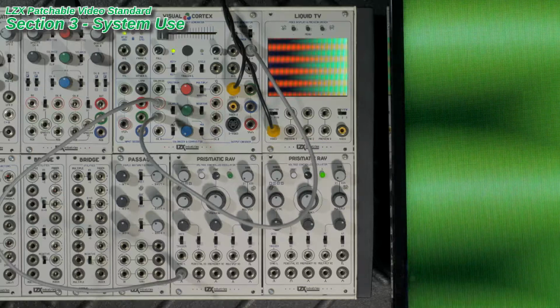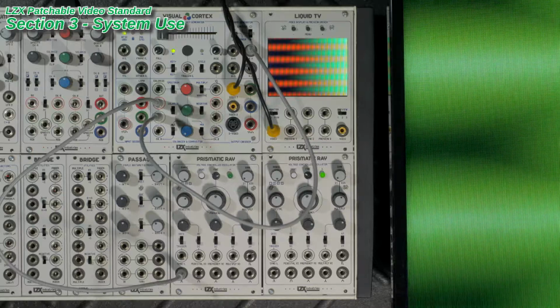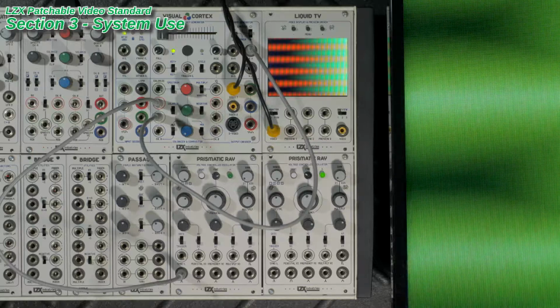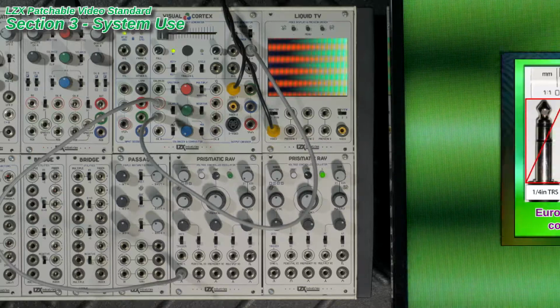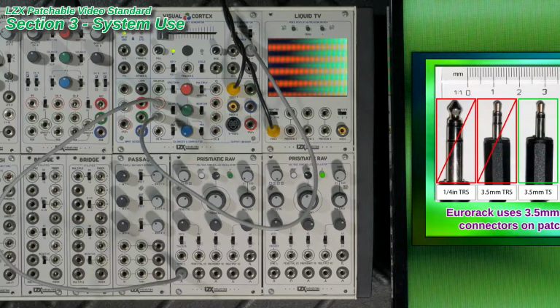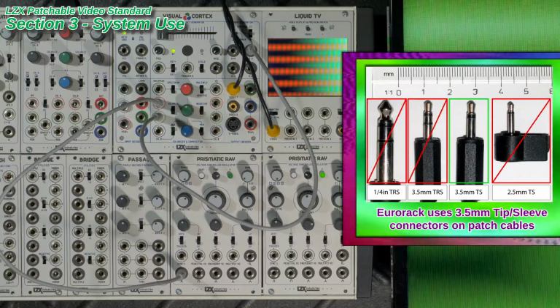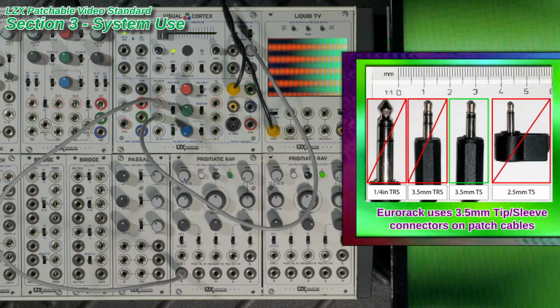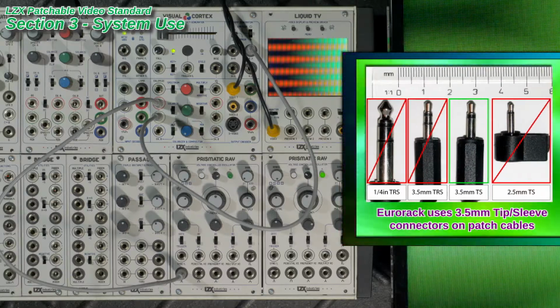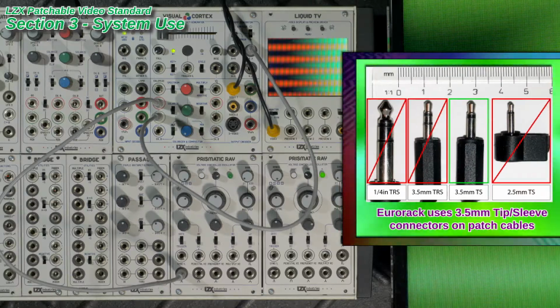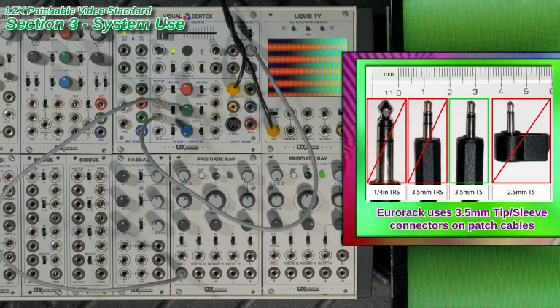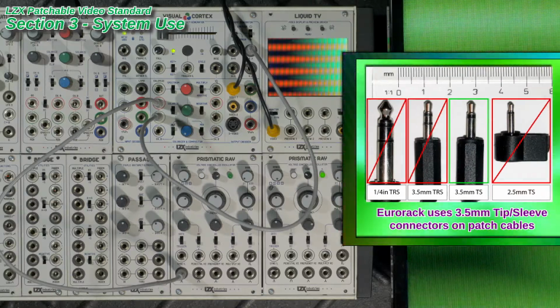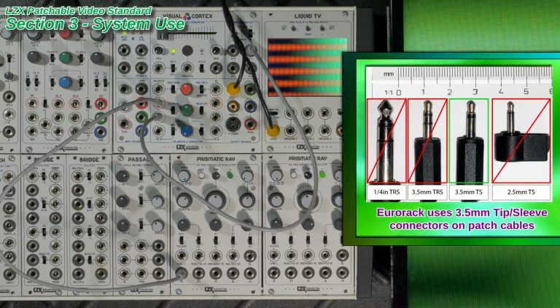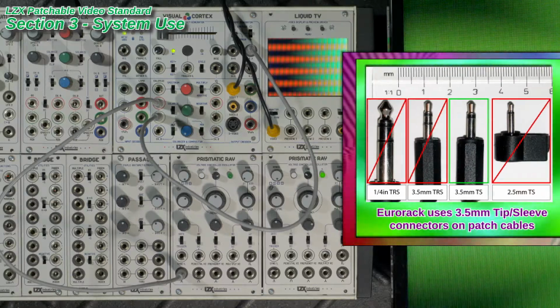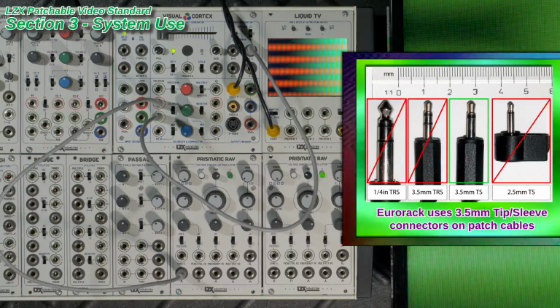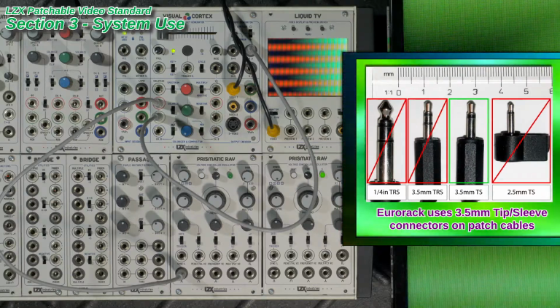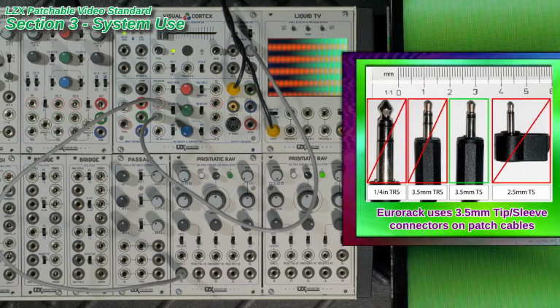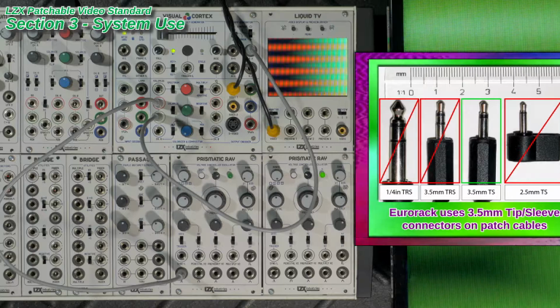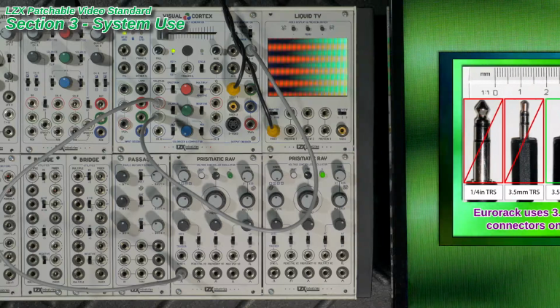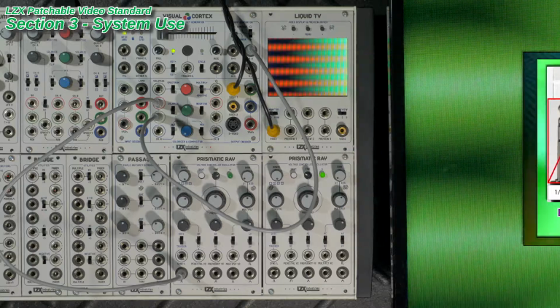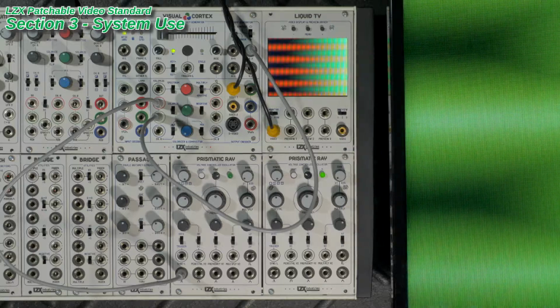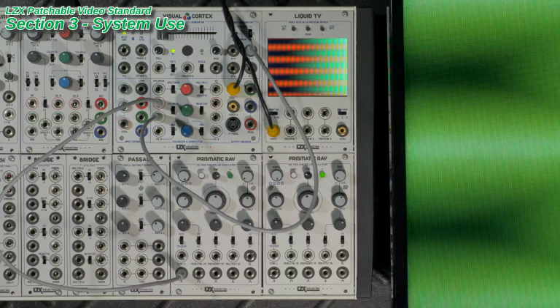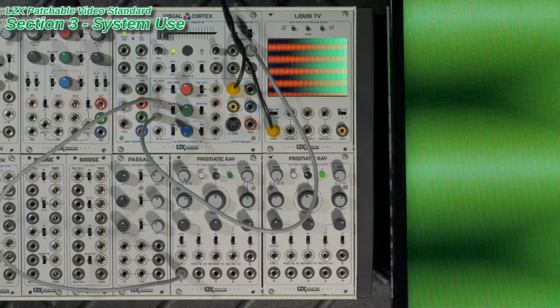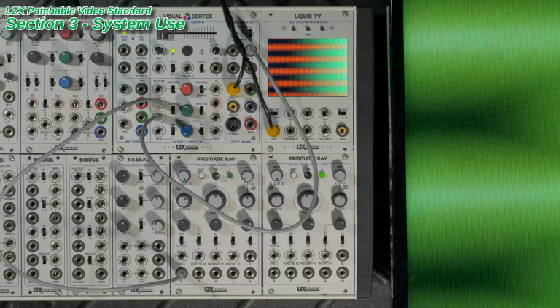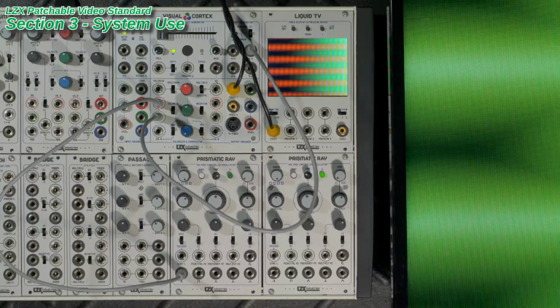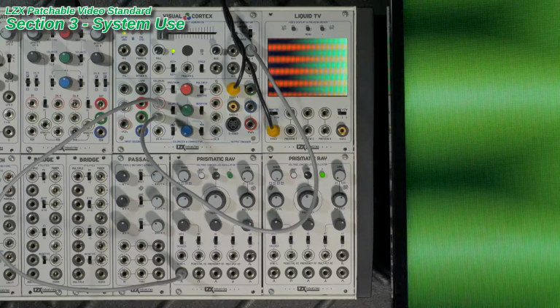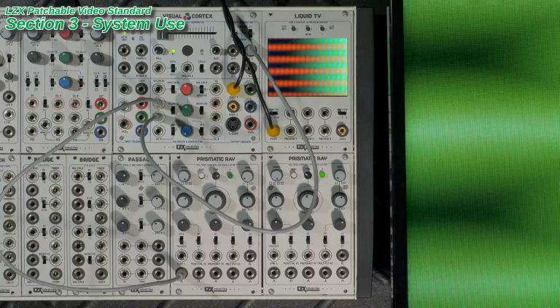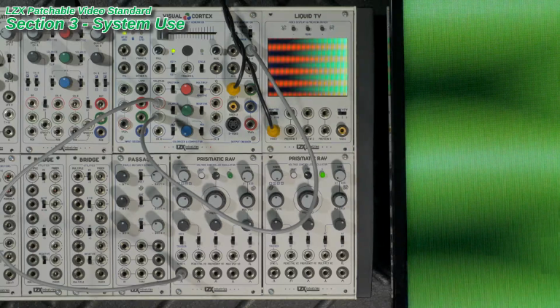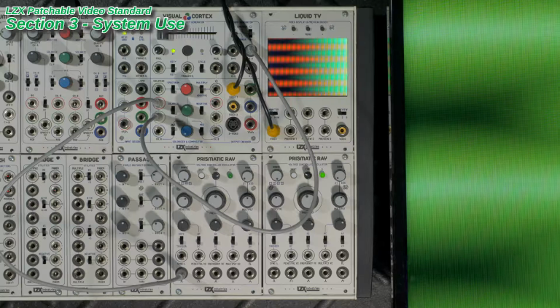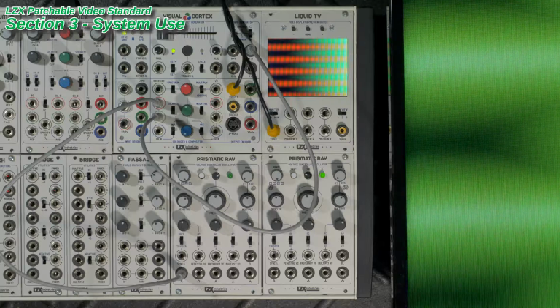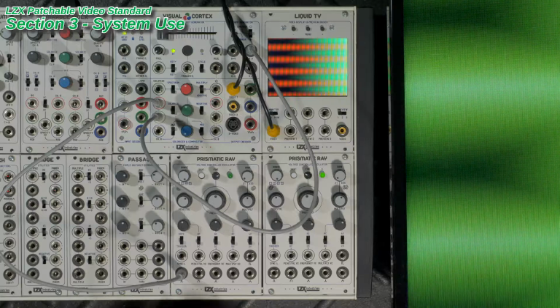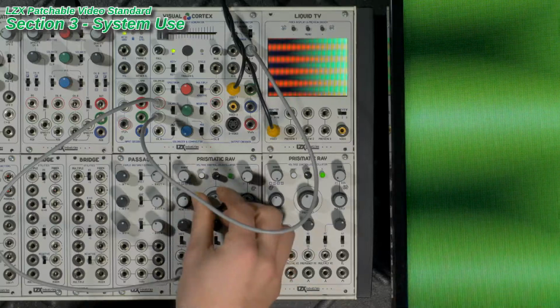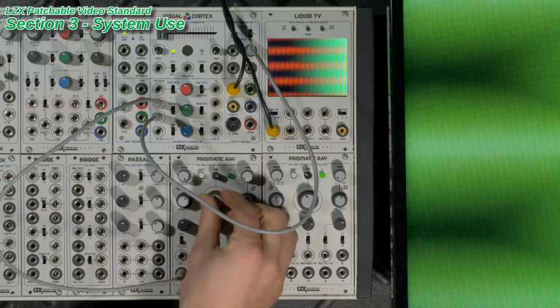When patching inputs and outputs within the system, the only cables you'll need are 3.5mm tip-sleeve male-to-male connectors with cable lengths less than 2 meters. Some users might be familiar with these connectors as mono audio connectors for portable consumer electronics.